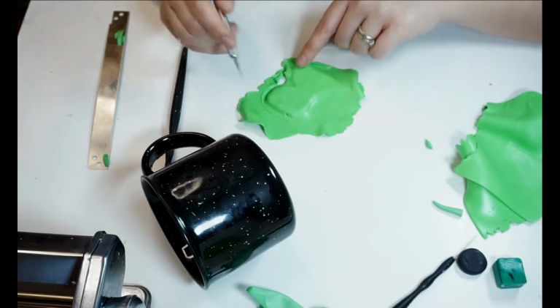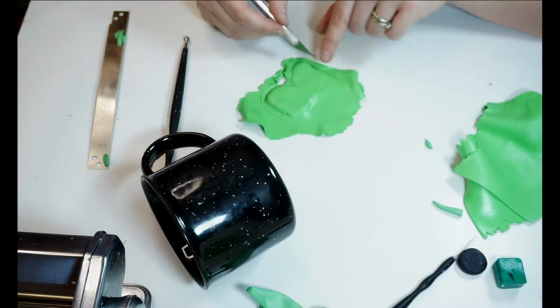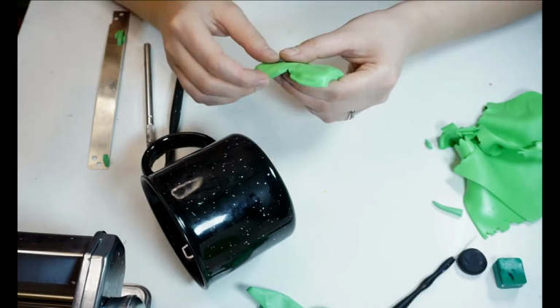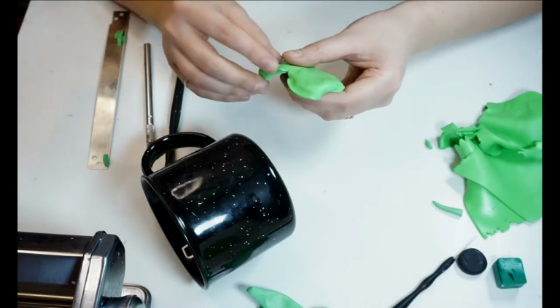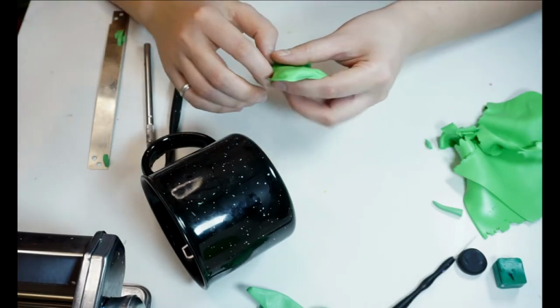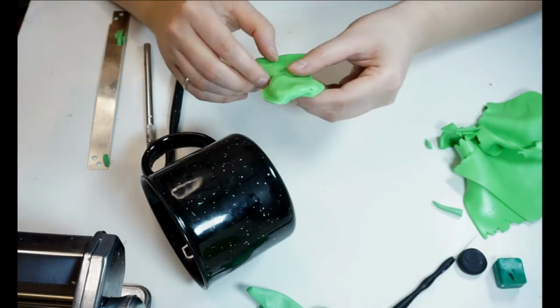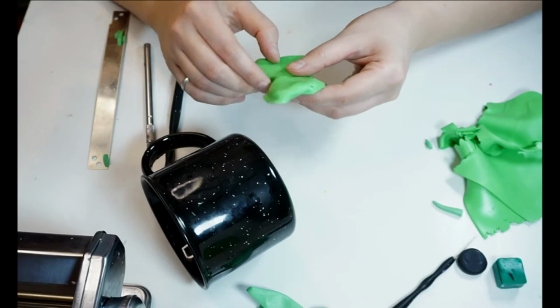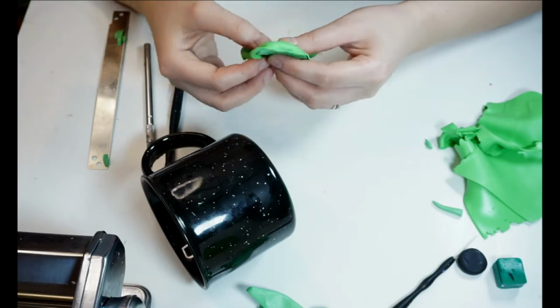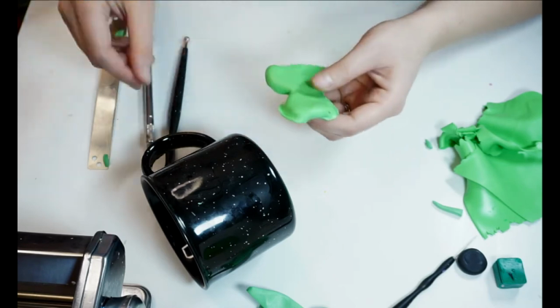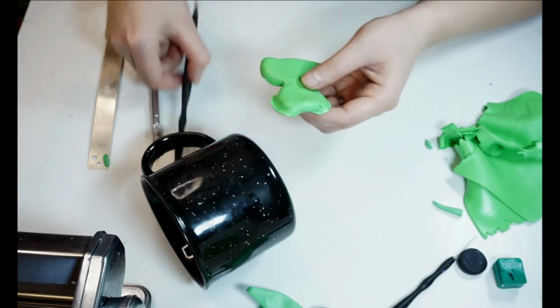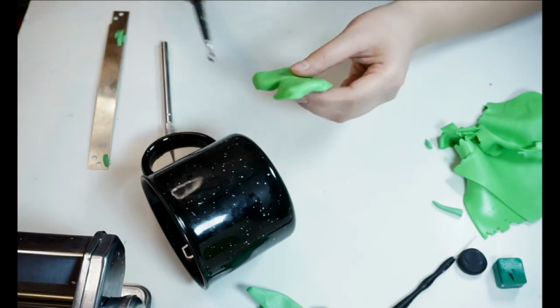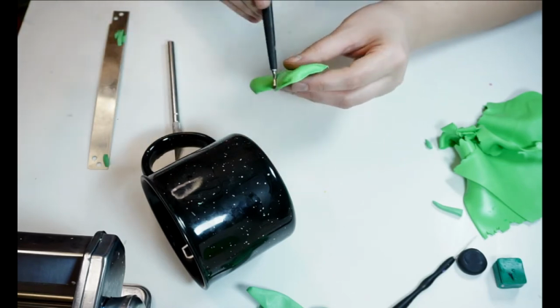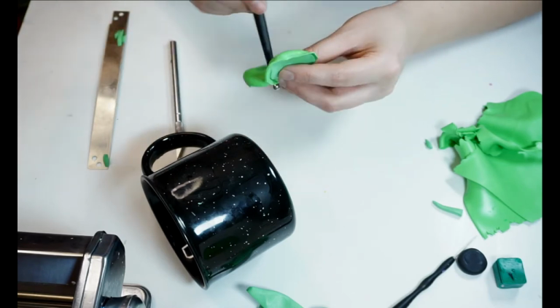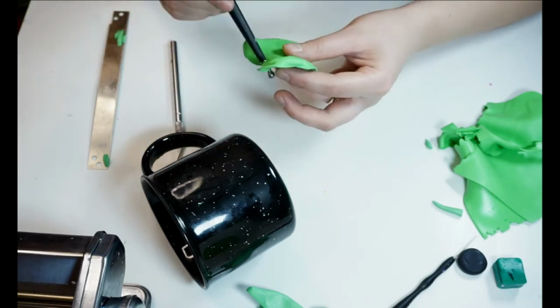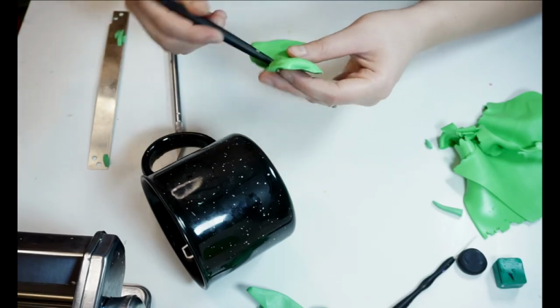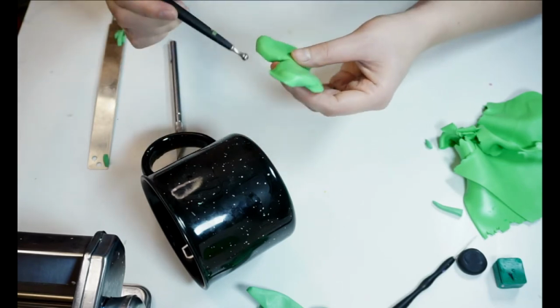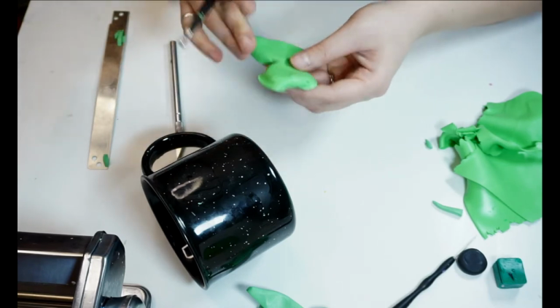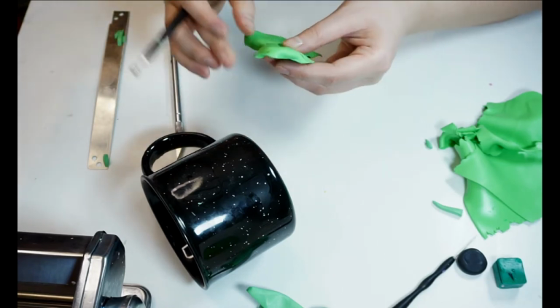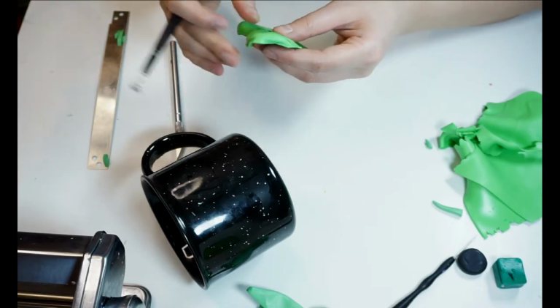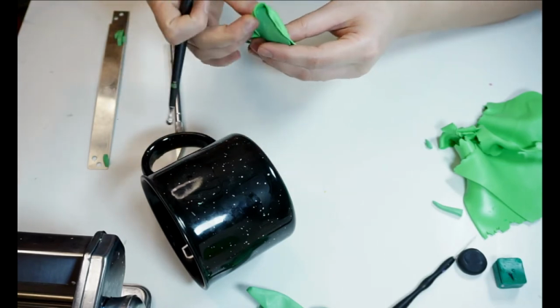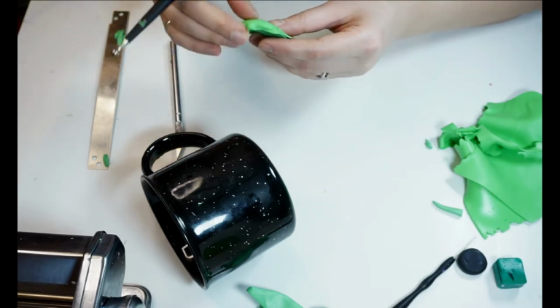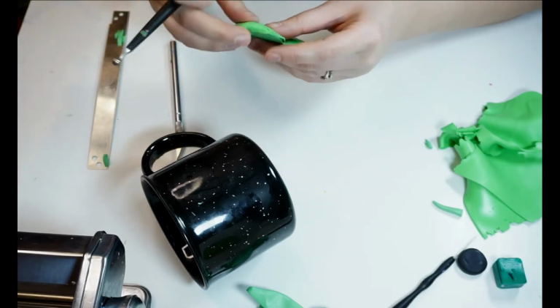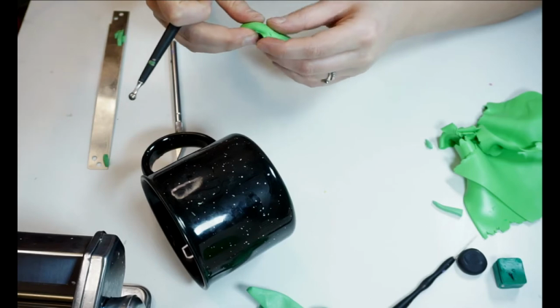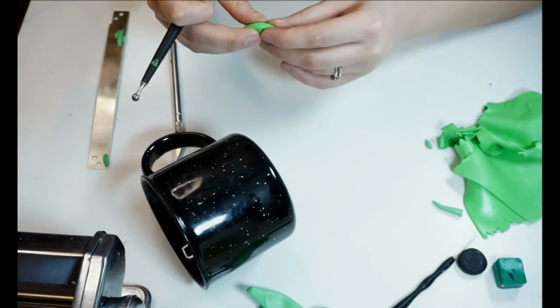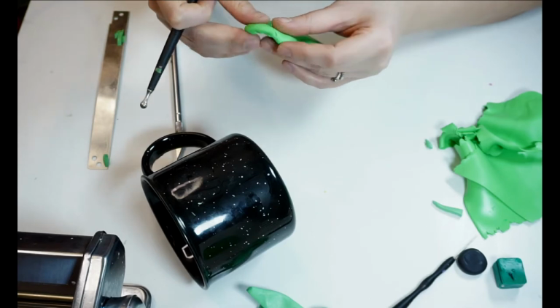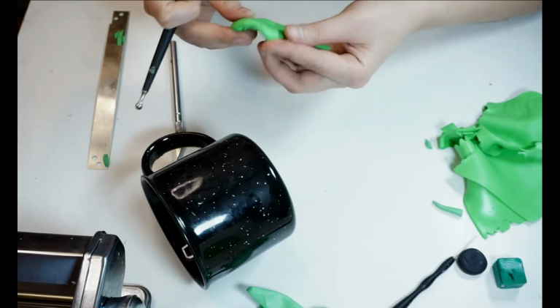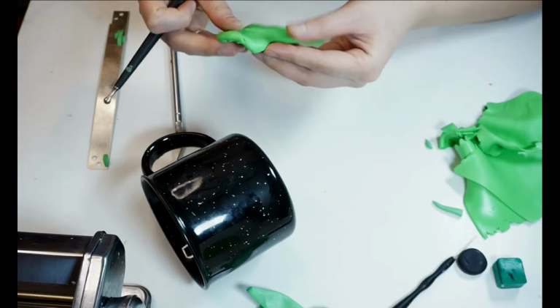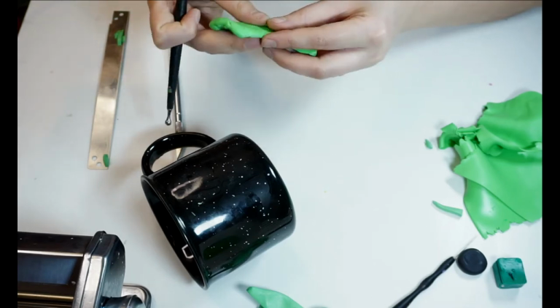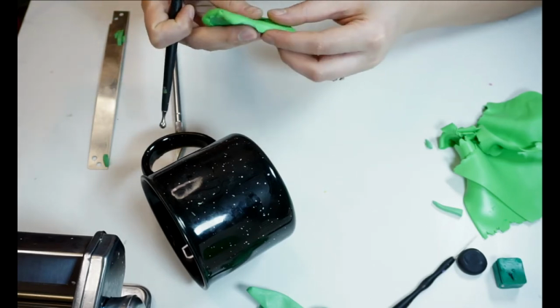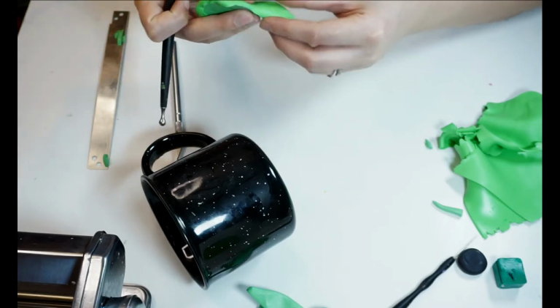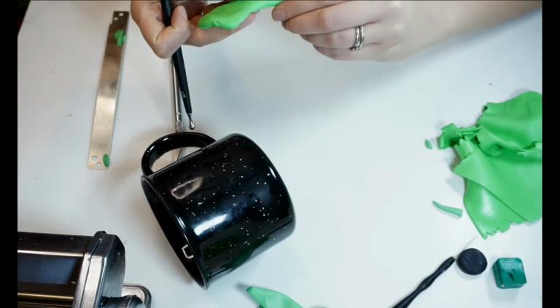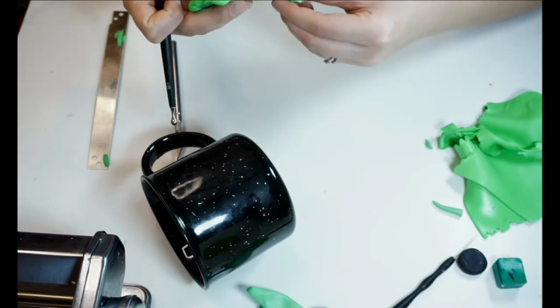After that I'm attaching these back to the mug and tucking all the parts on the side, making sure that it's all getting stuck to the mug. Now I'm going to cut off the excess from the top and bottom.